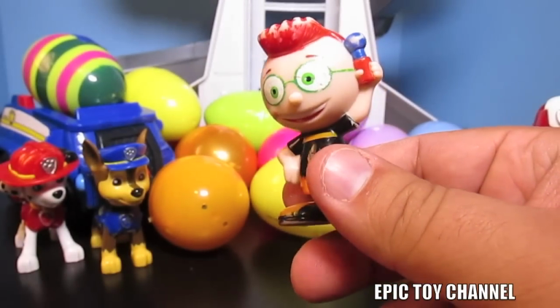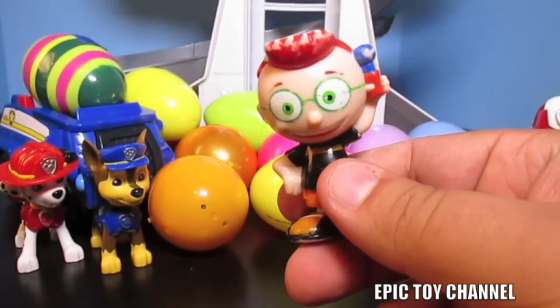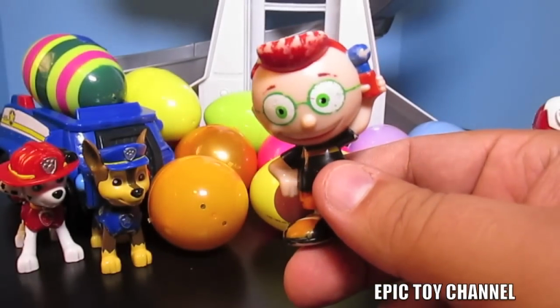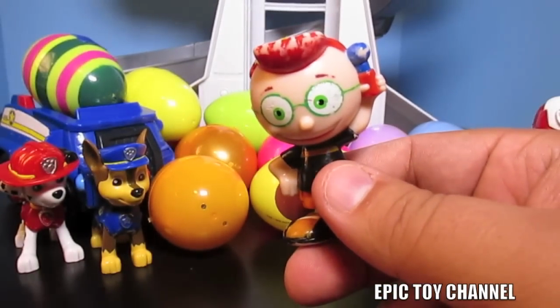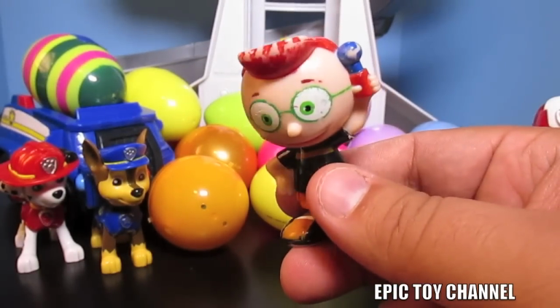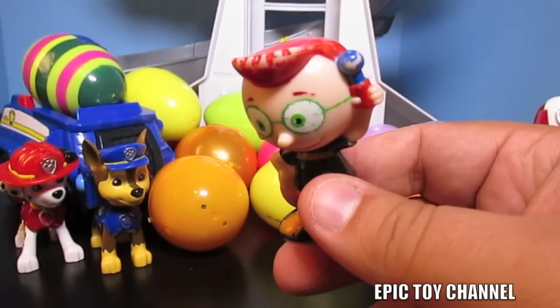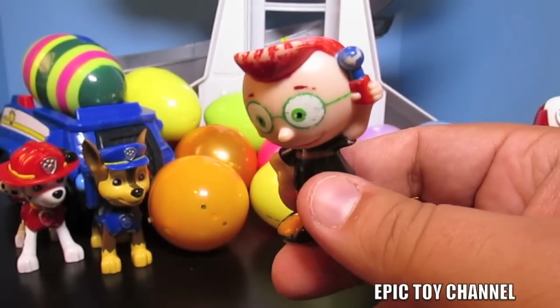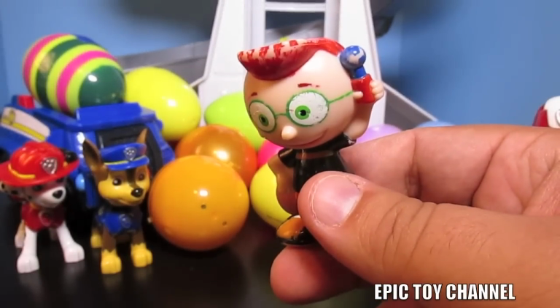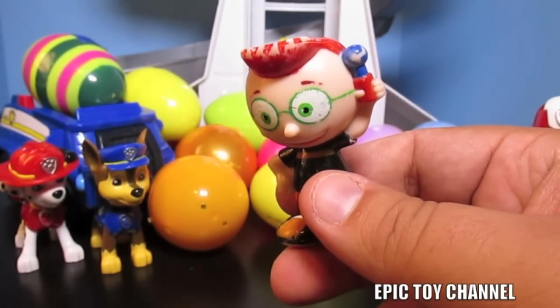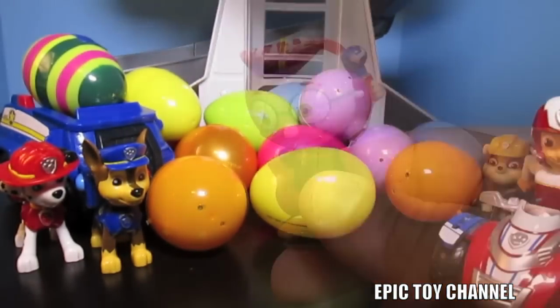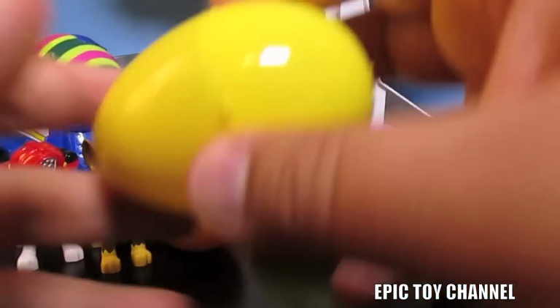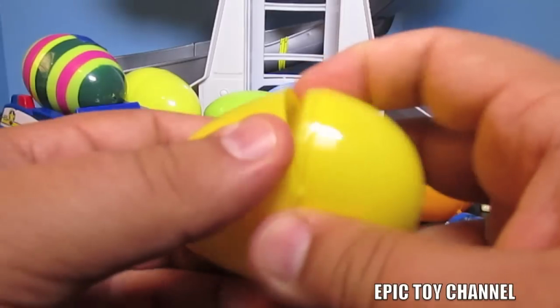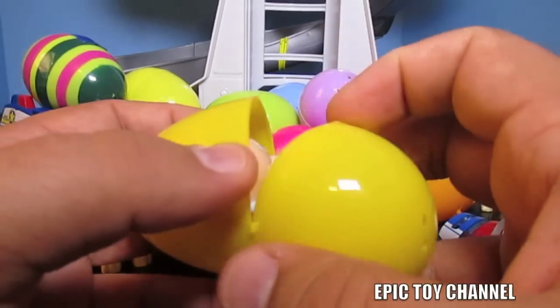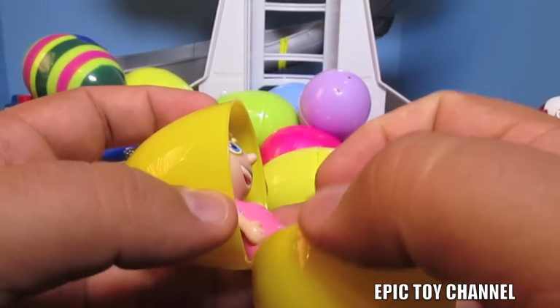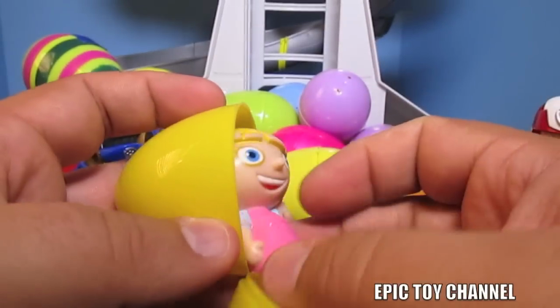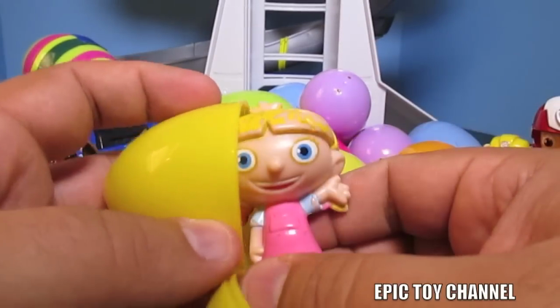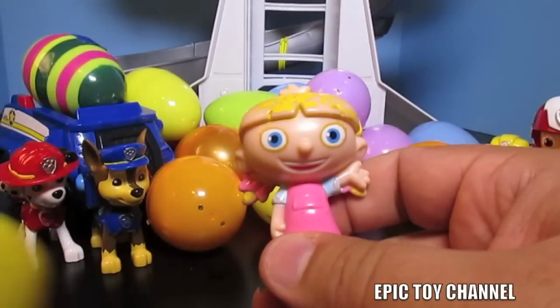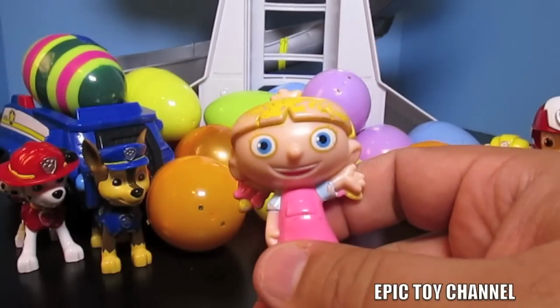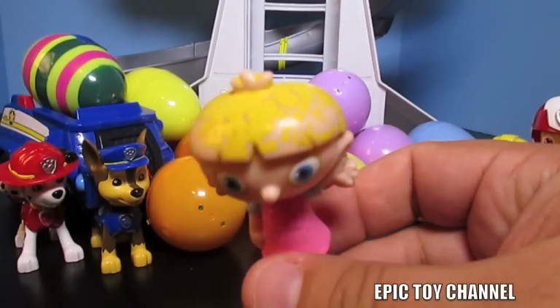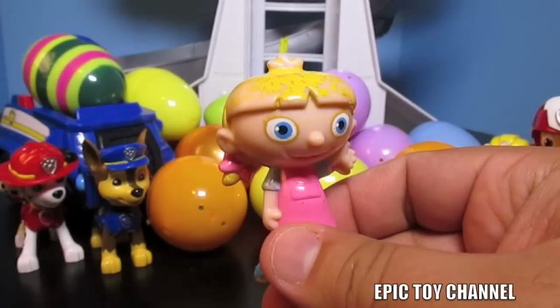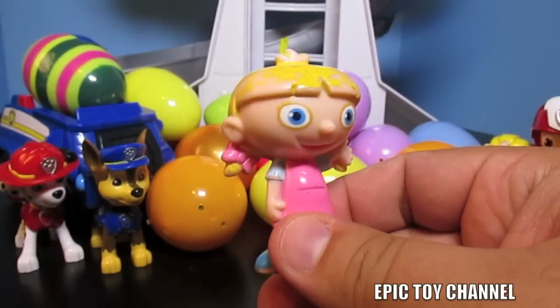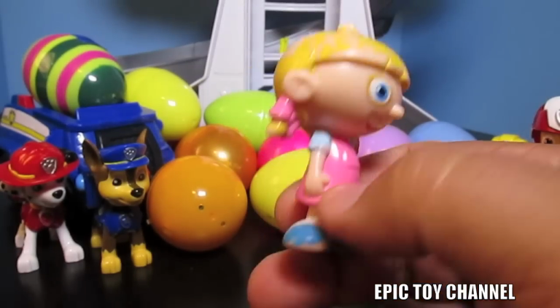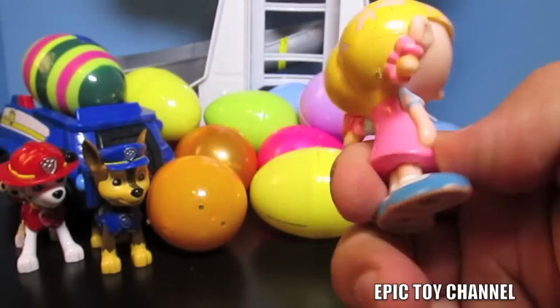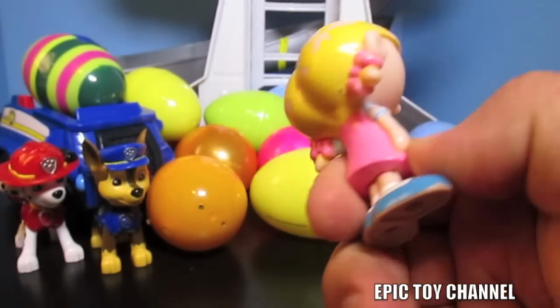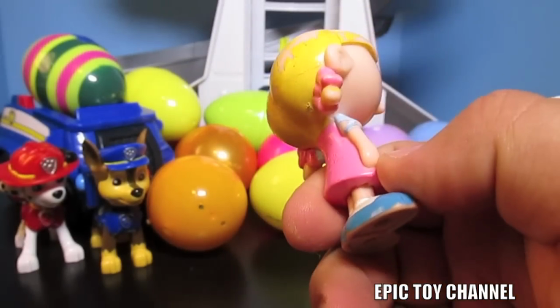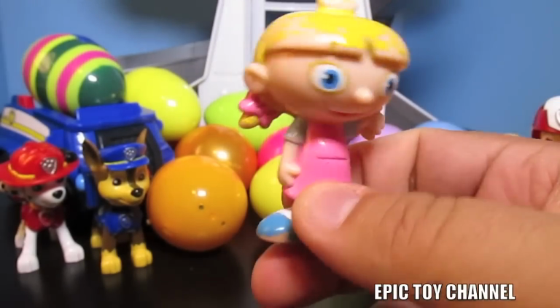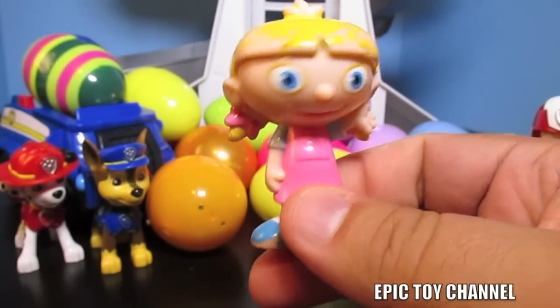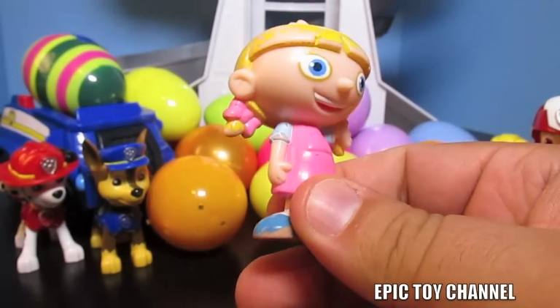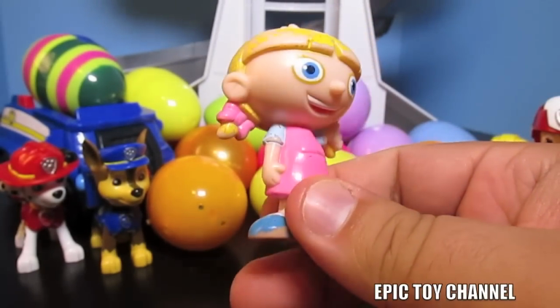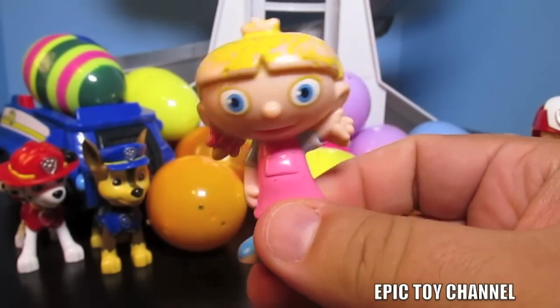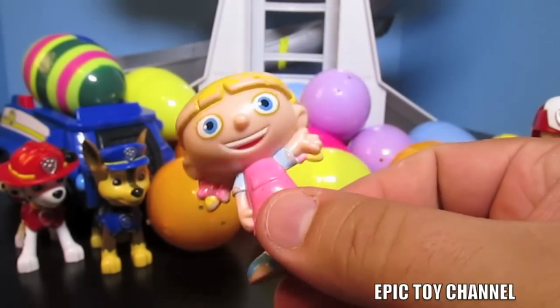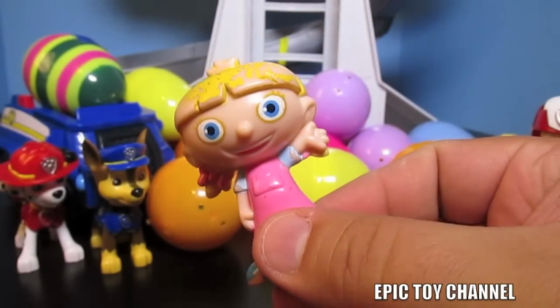It's Leo from Little Einsteins - that is awesome! And Annie from Little Einsteins - she's so cool. We play with Leo and Annie a lot on Epic Toy Channel.